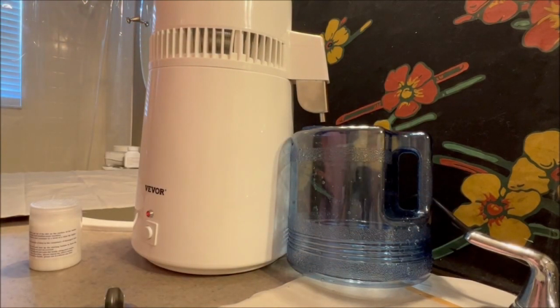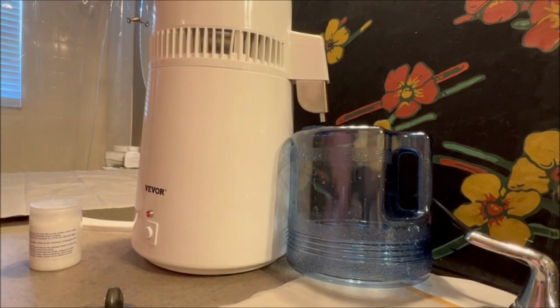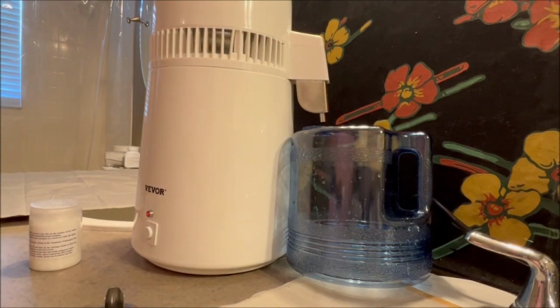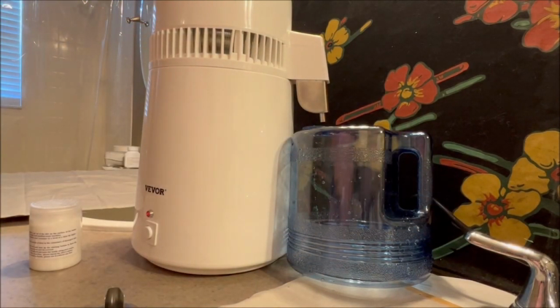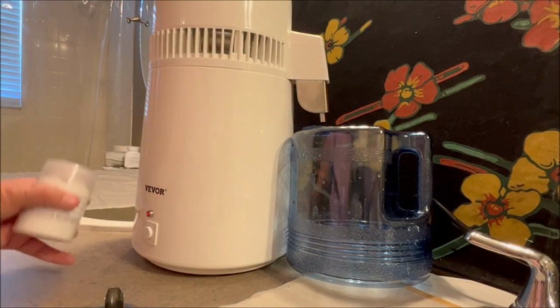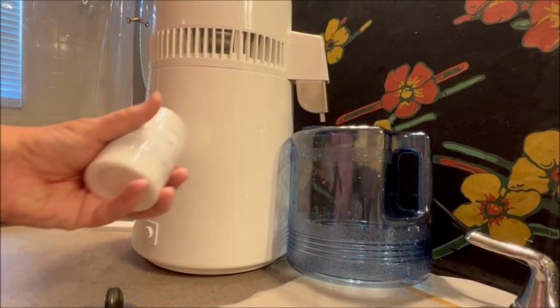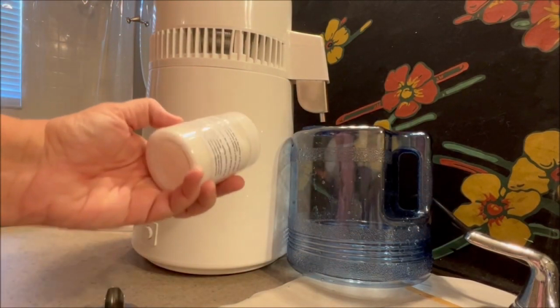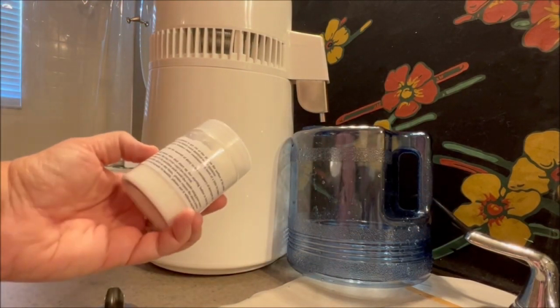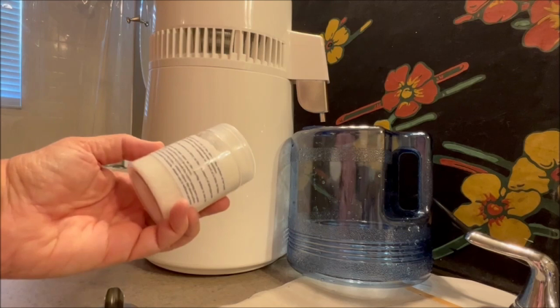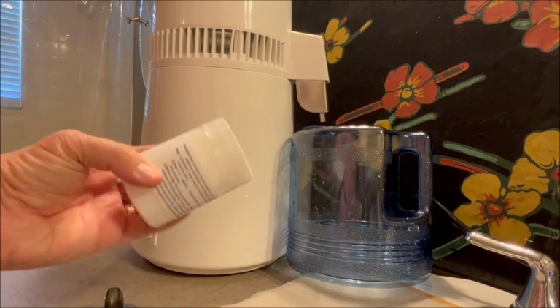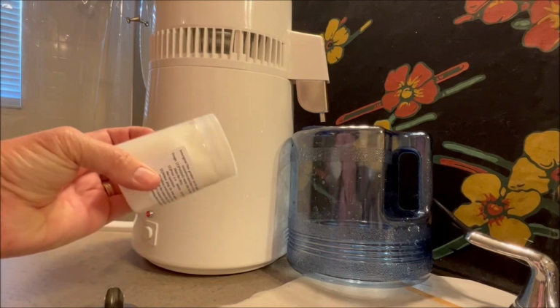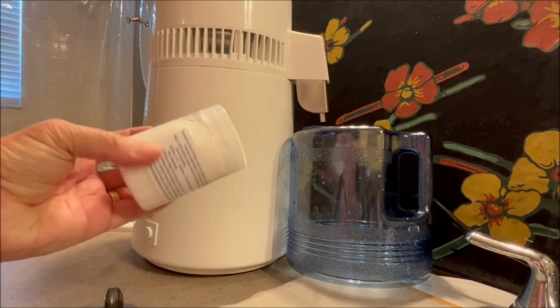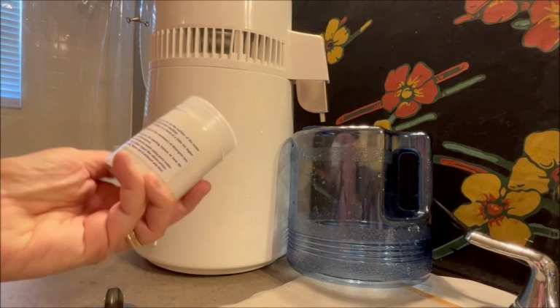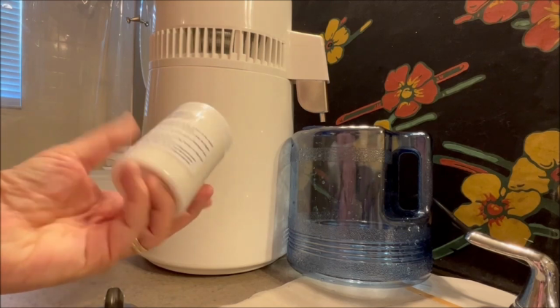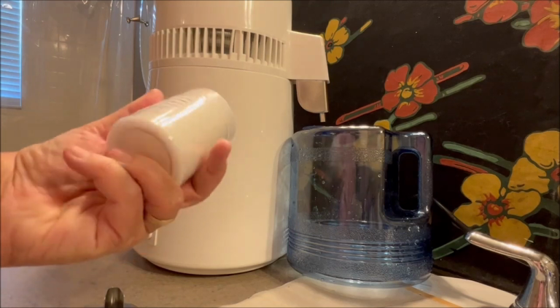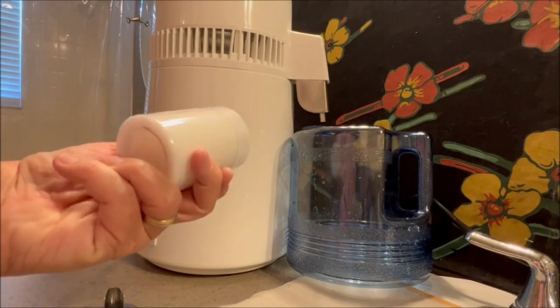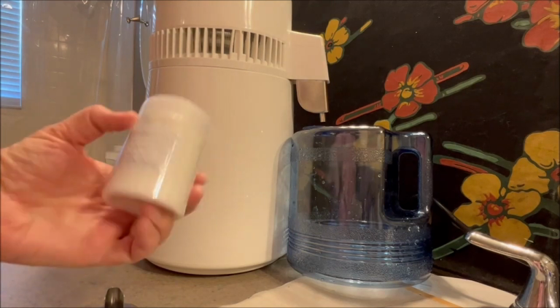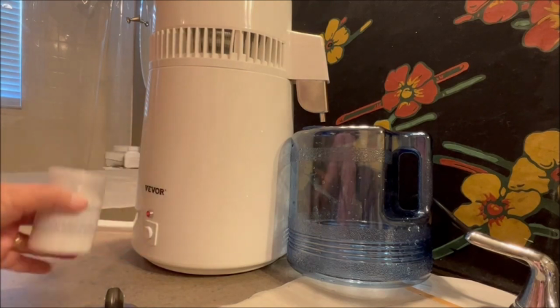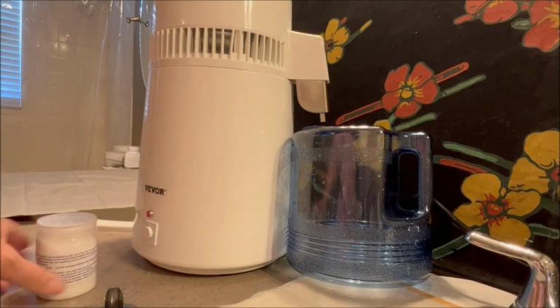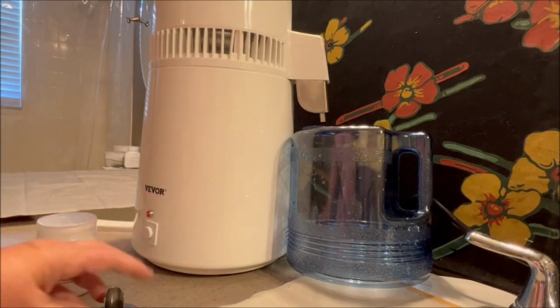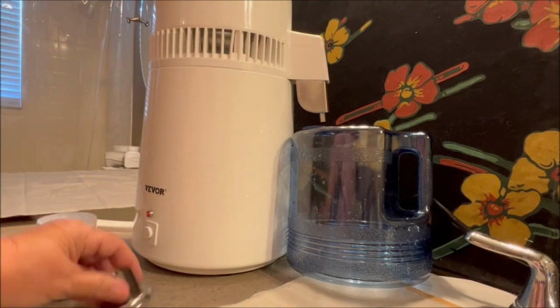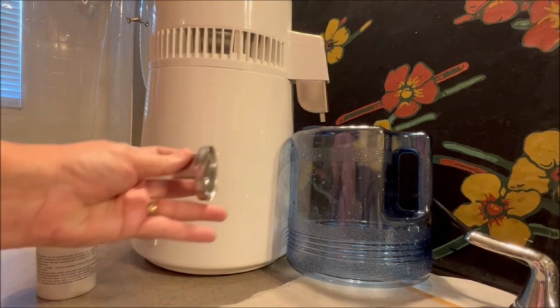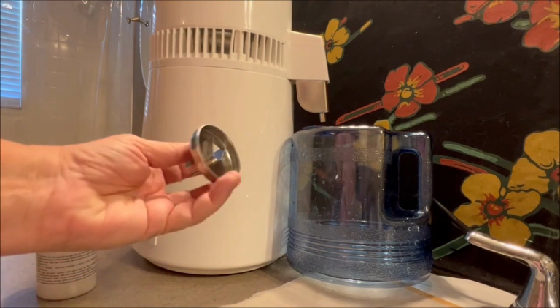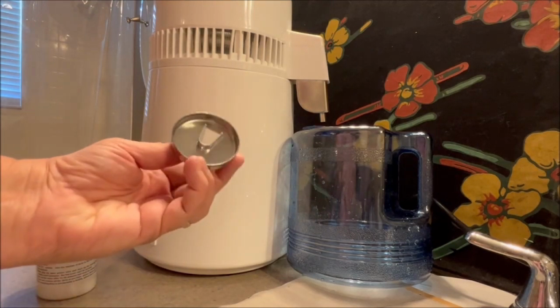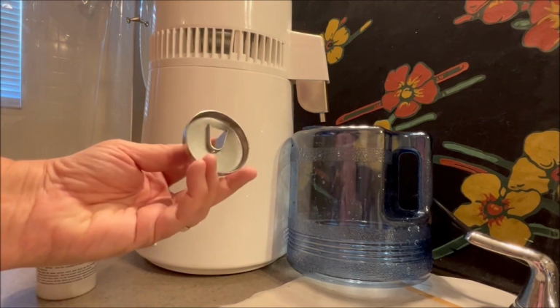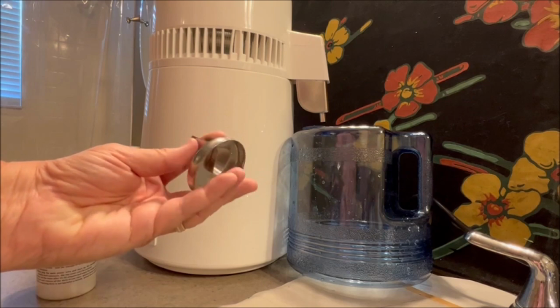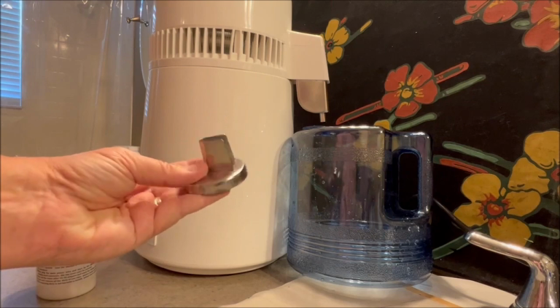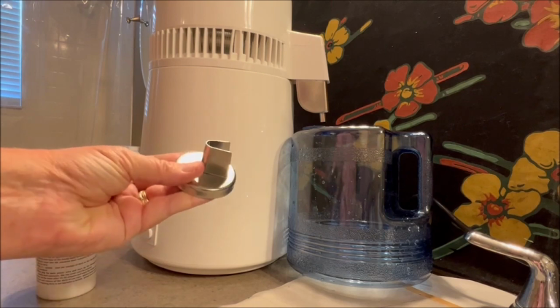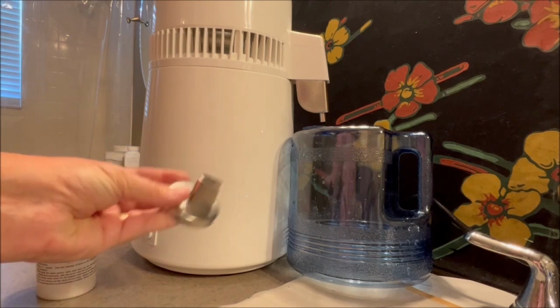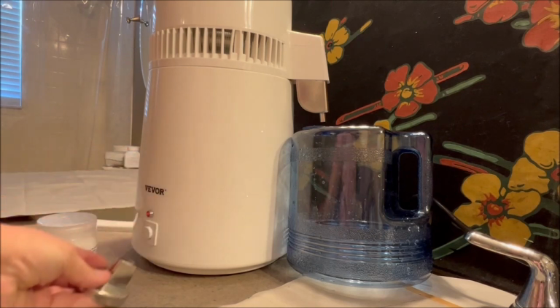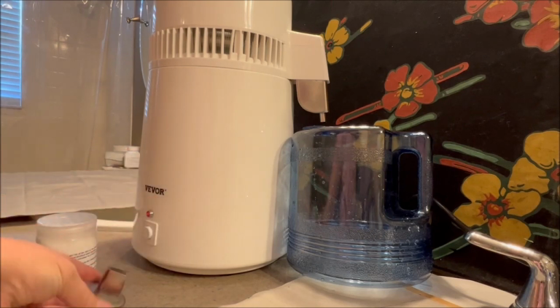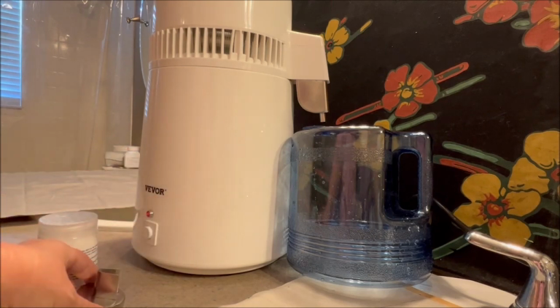It's pretty quiet. It comes with a little jar of citric acid which you will use after you're done distilling your water to de-scale the inside of the tank.